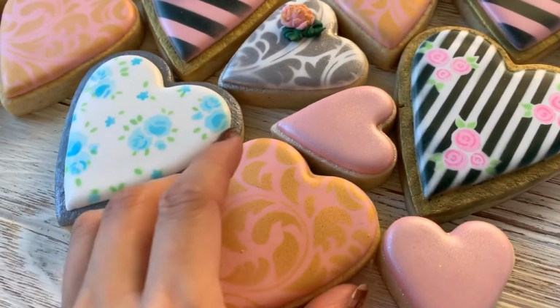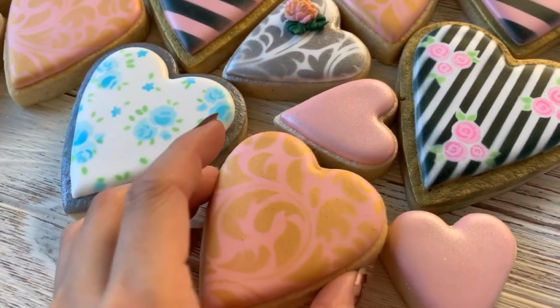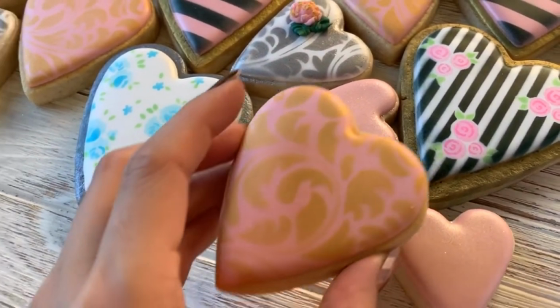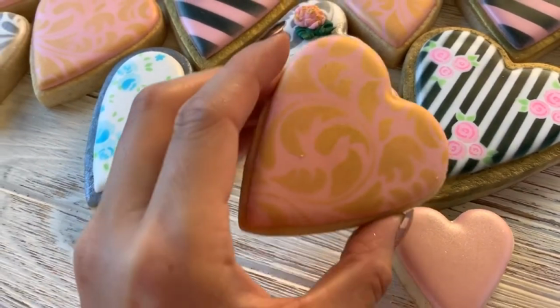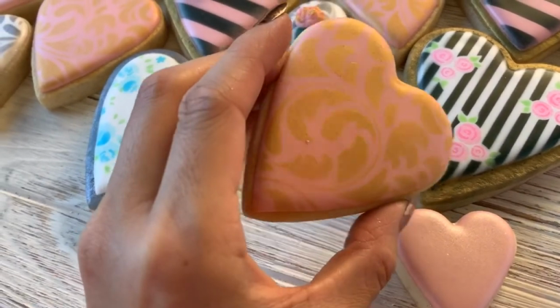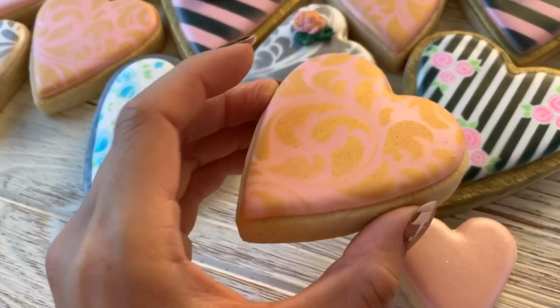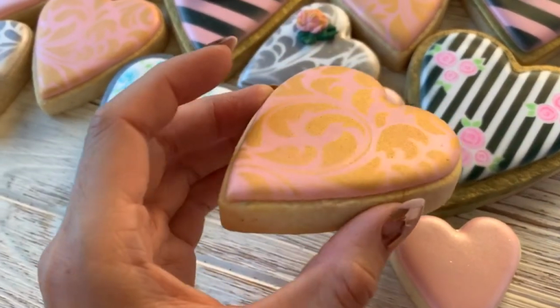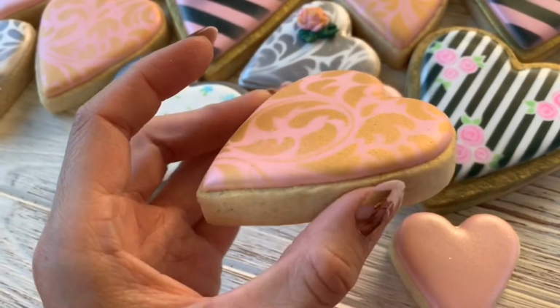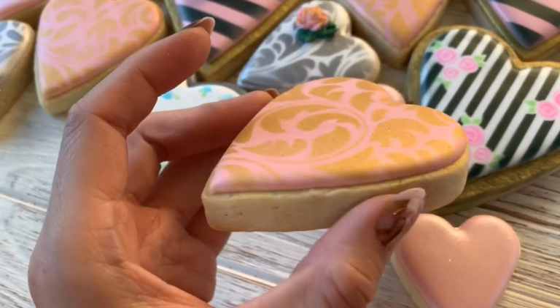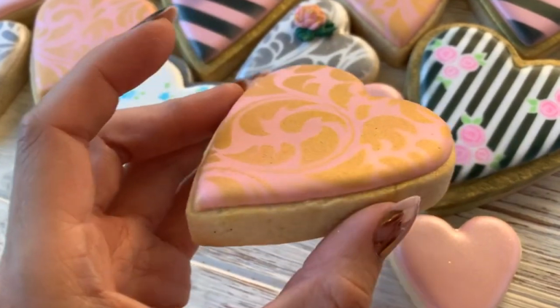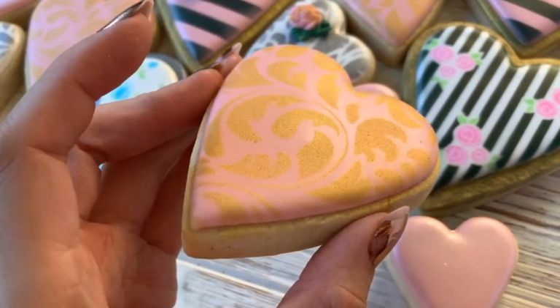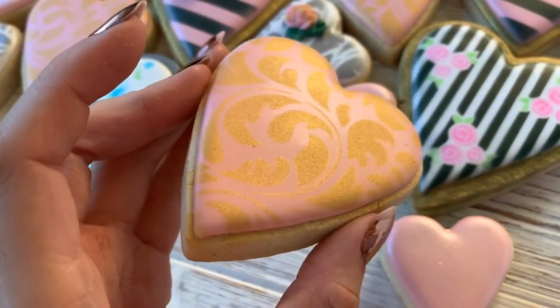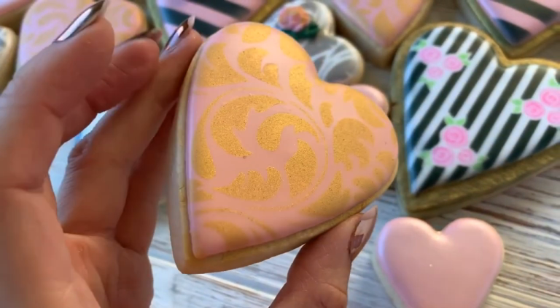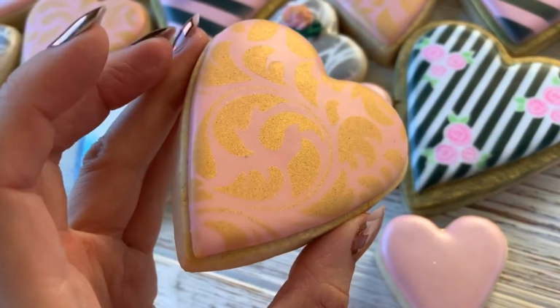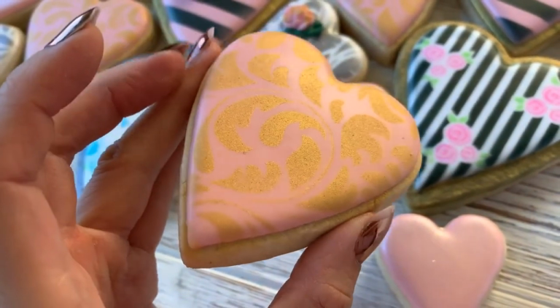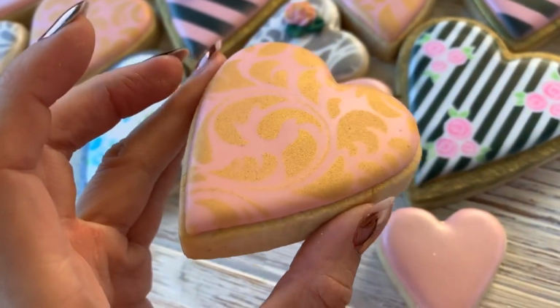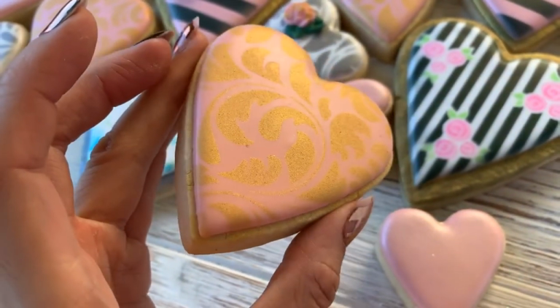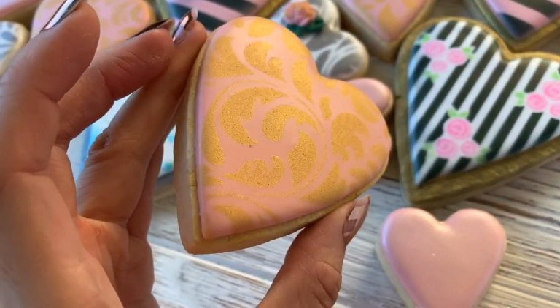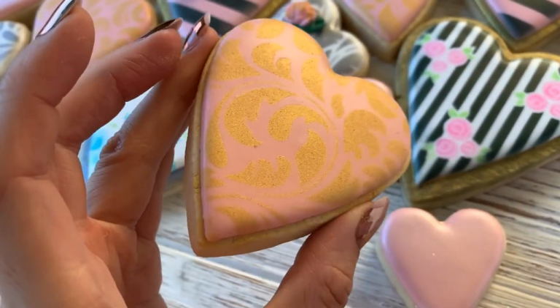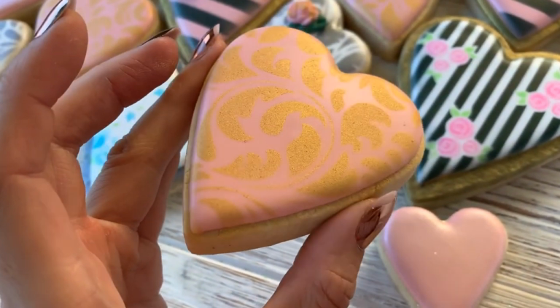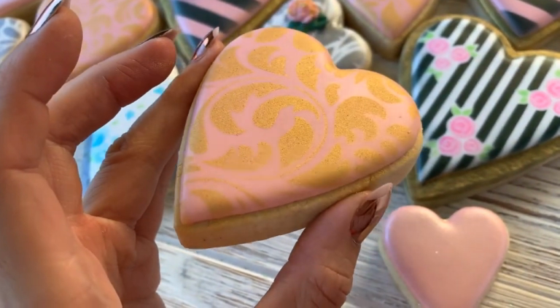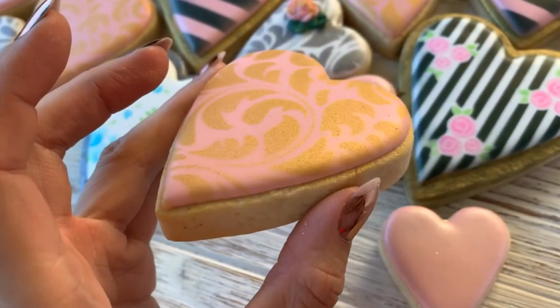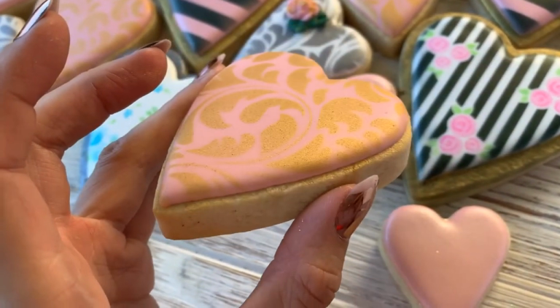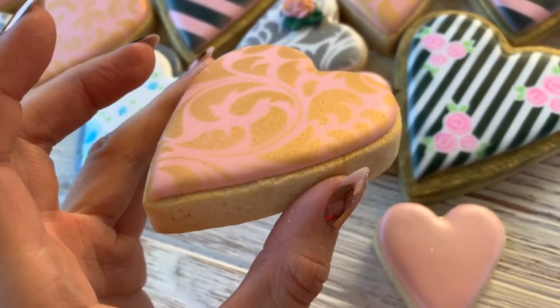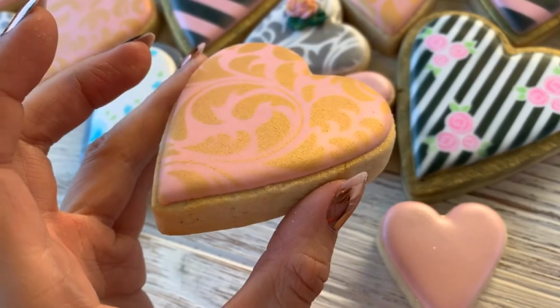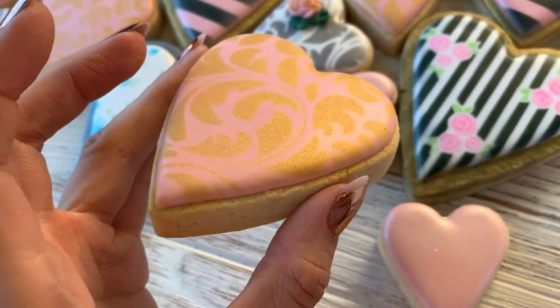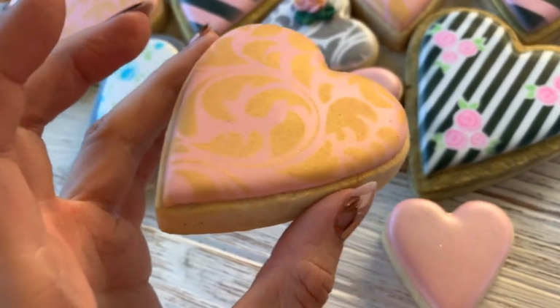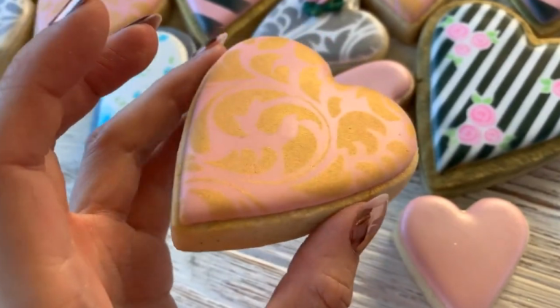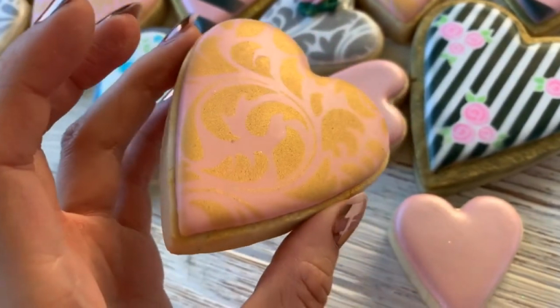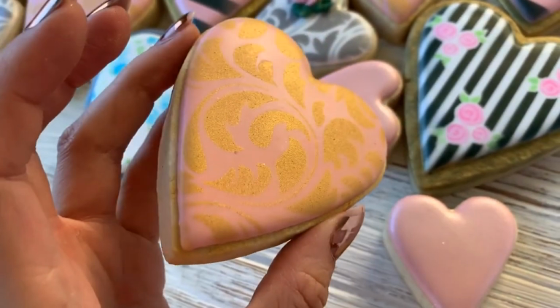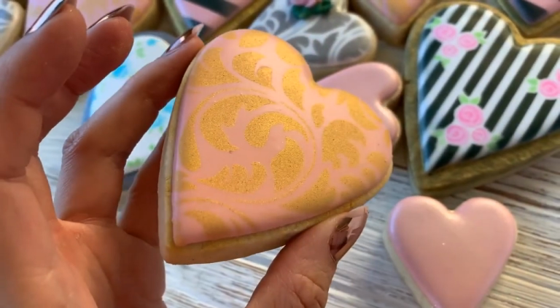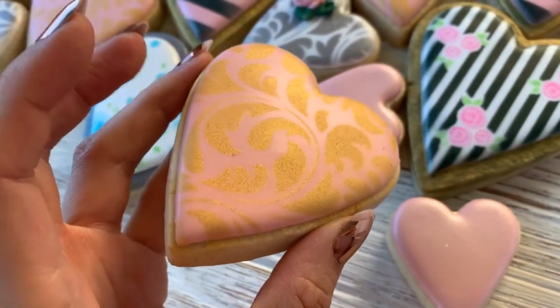This one is Wedding Gold mixed with Everclear, put through an airbrush with a light sprinkle or dusting of the white diamond.